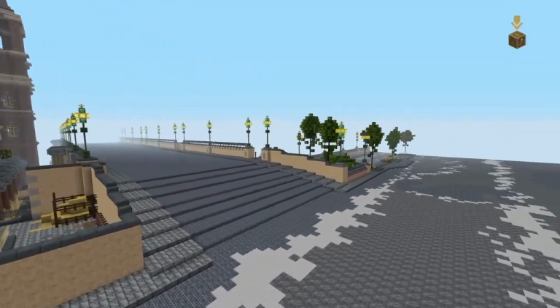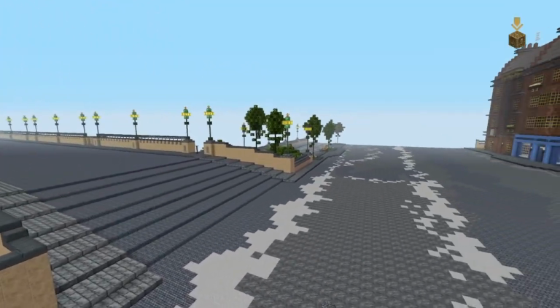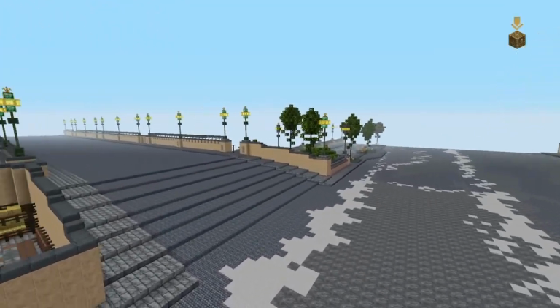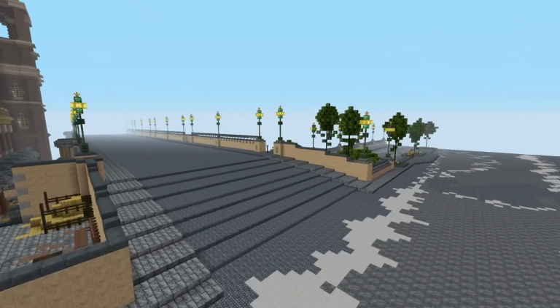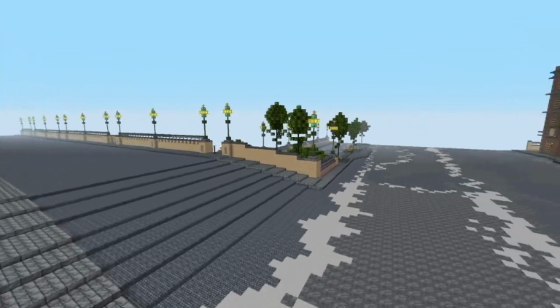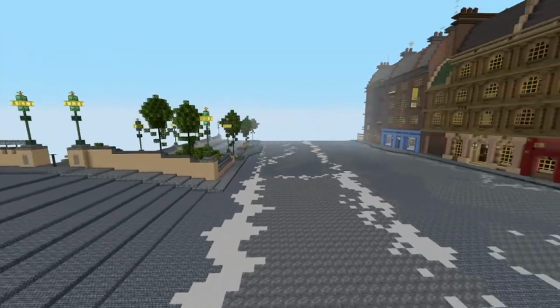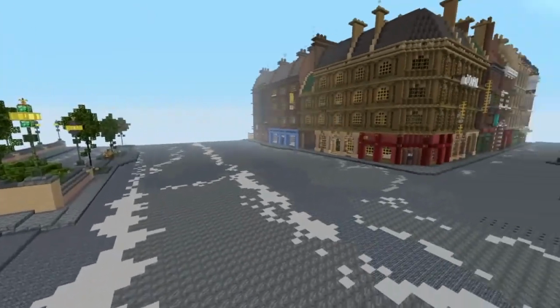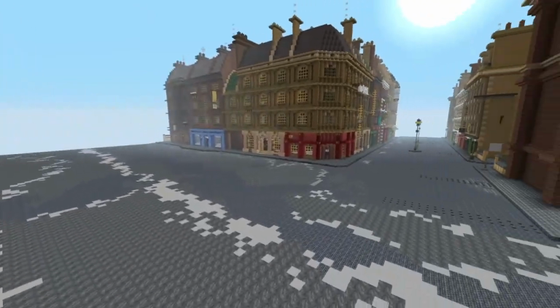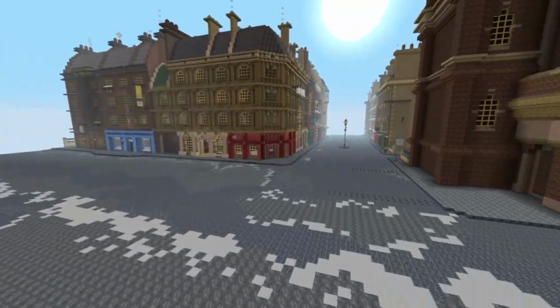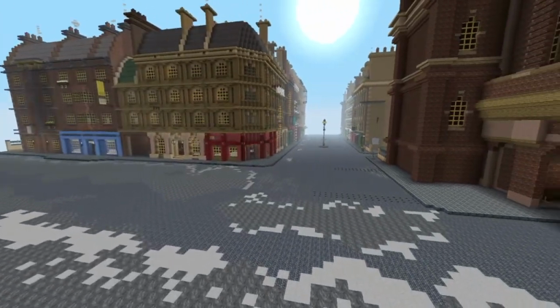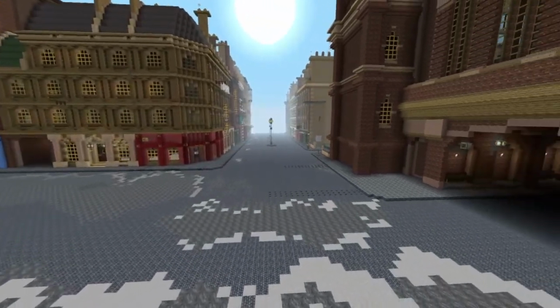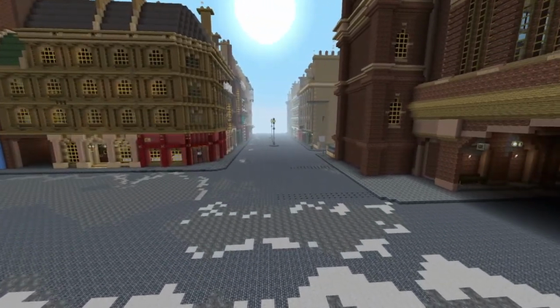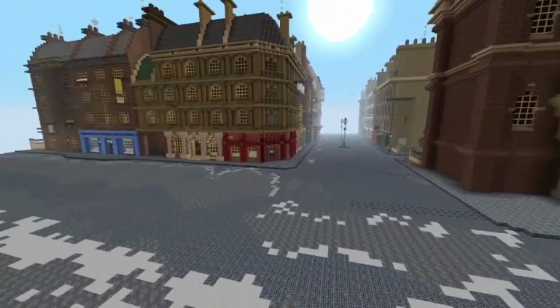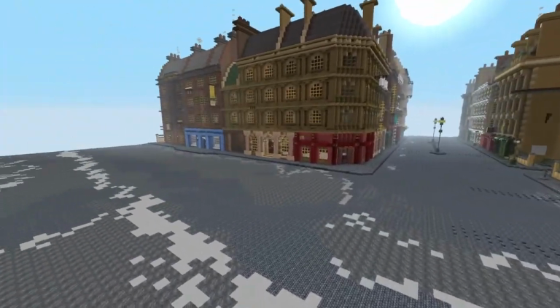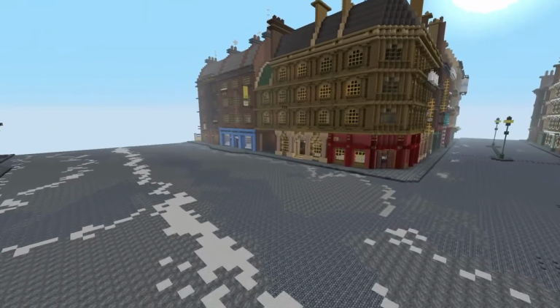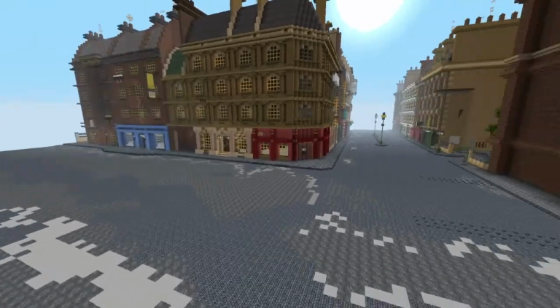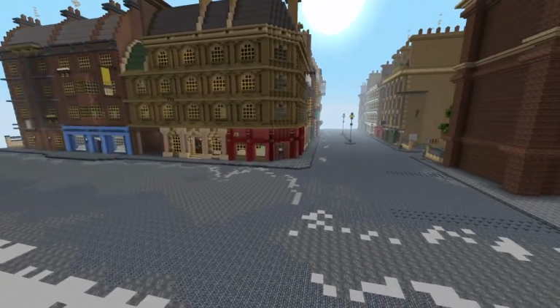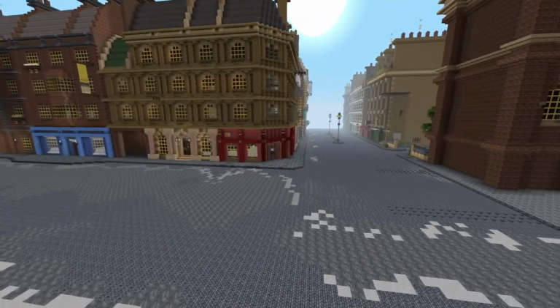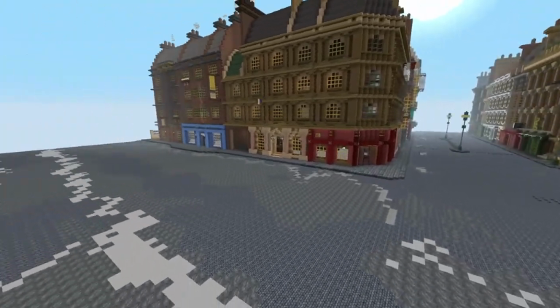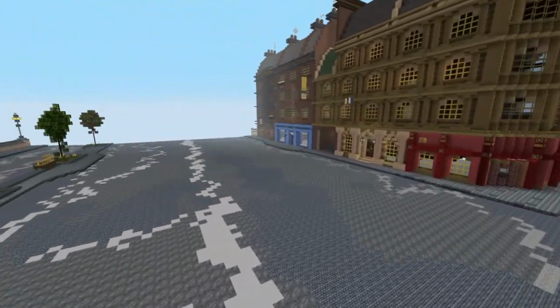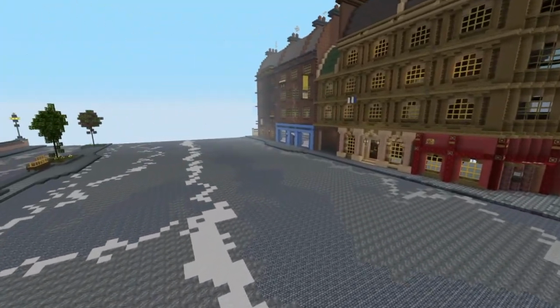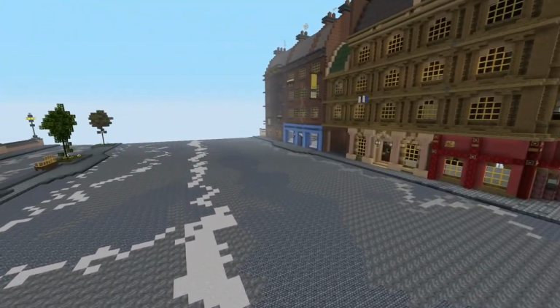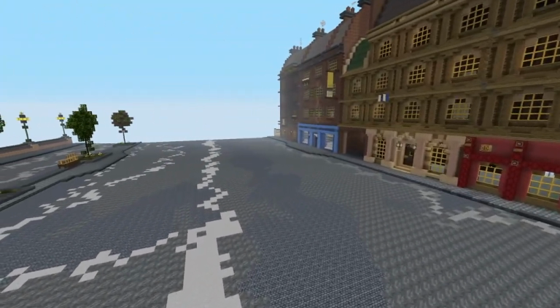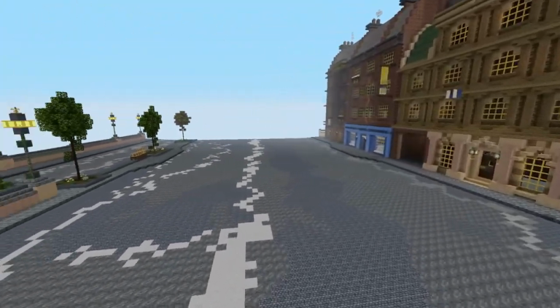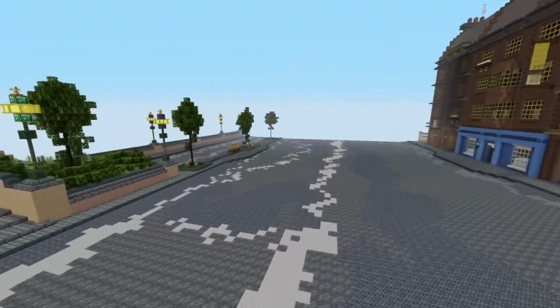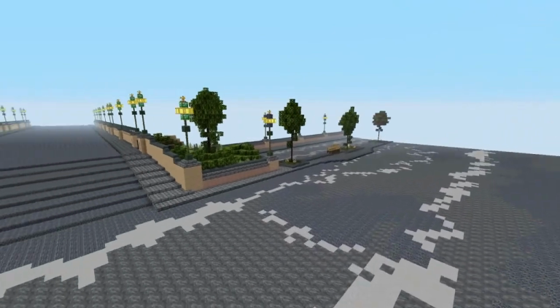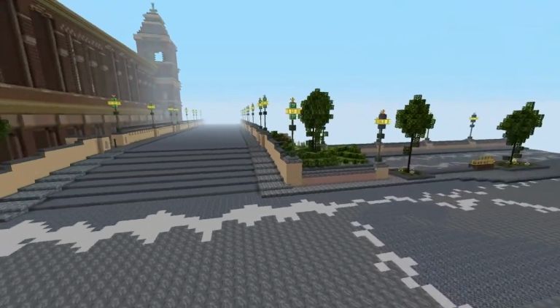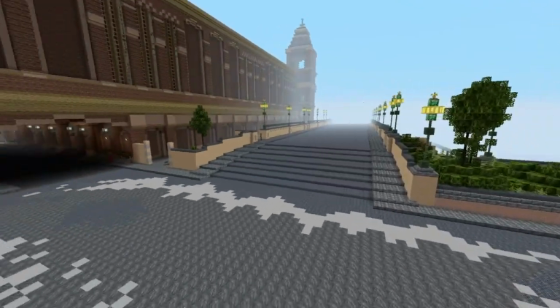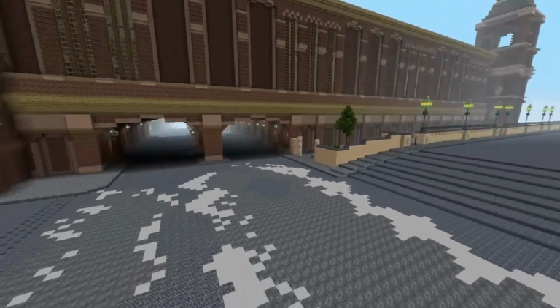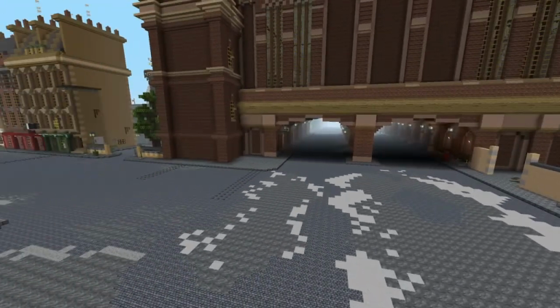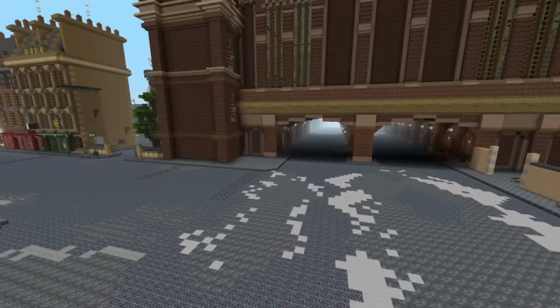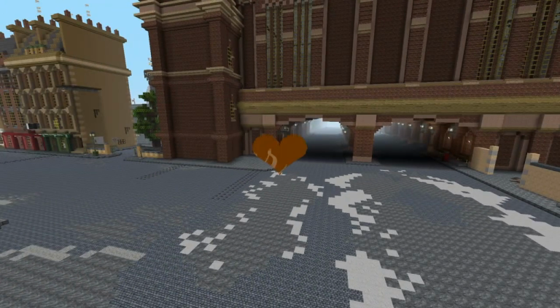So there we have it — Southwark Bridge and the surrounding area so far. I will be carrying on with this soon, so stay with me and watch London grow. I'll see you again soon. Thank you very much for watching. Bye for now.